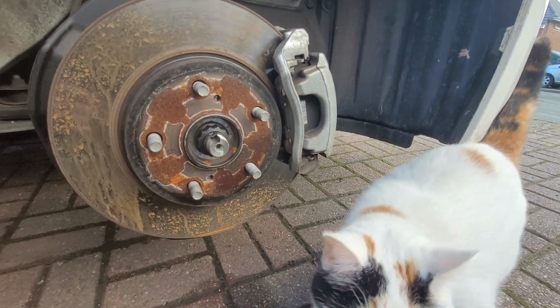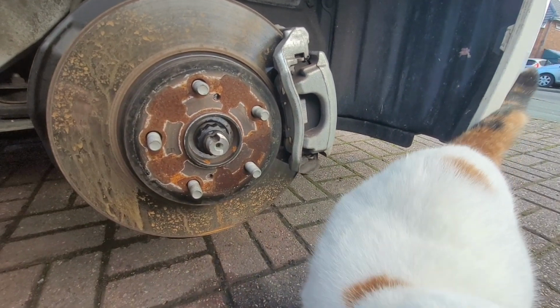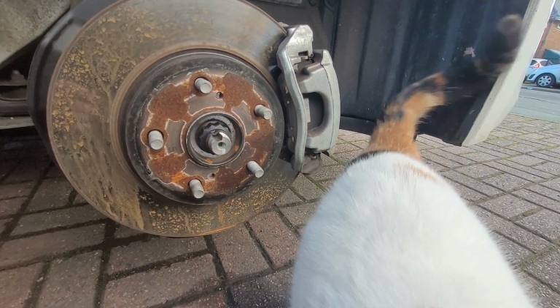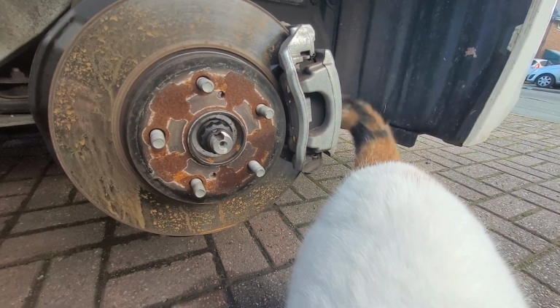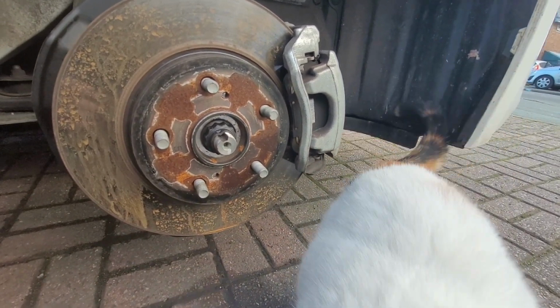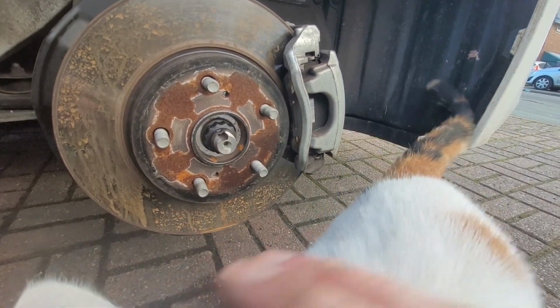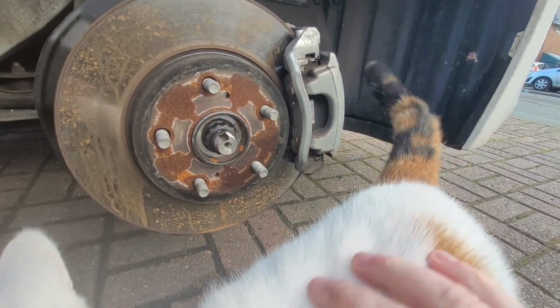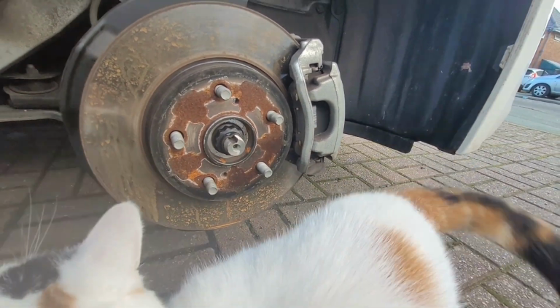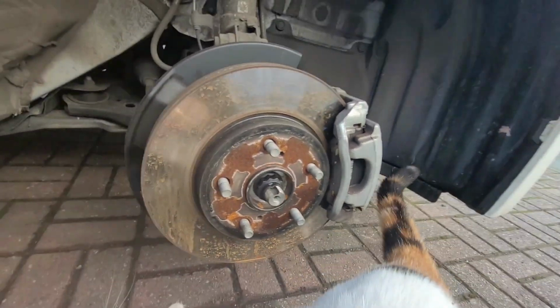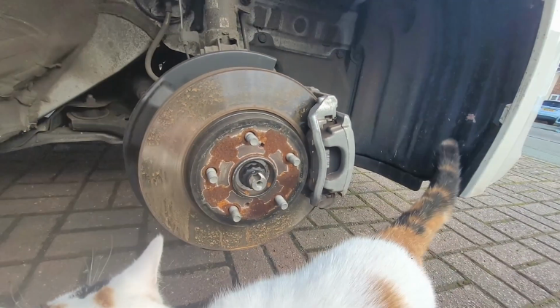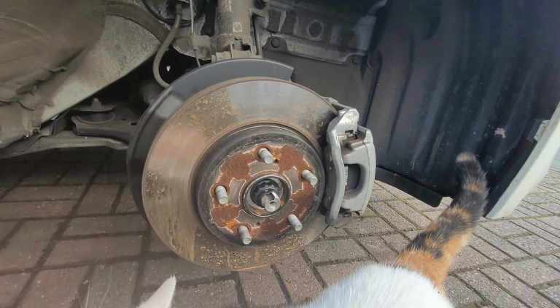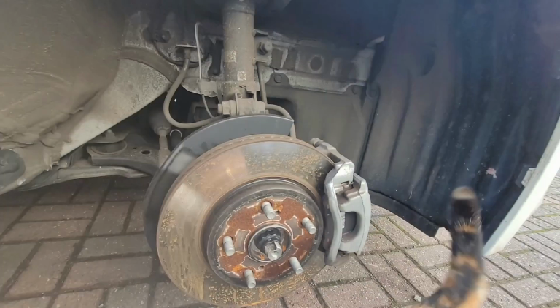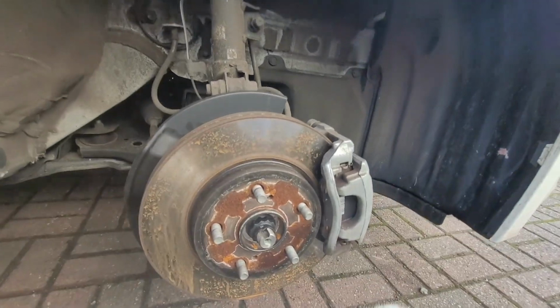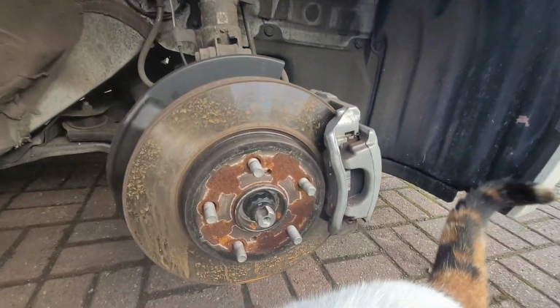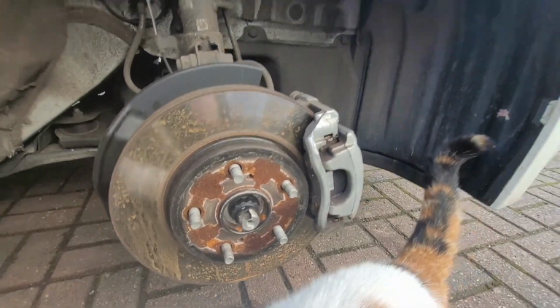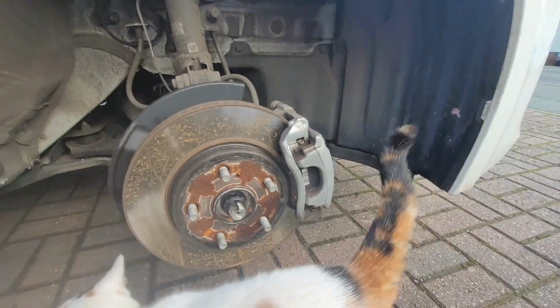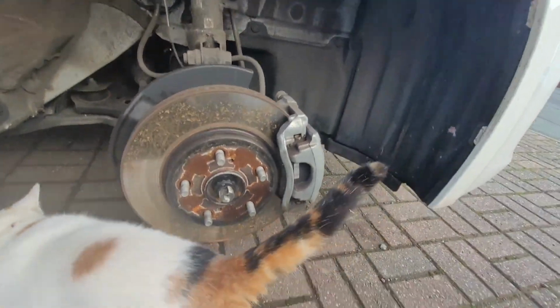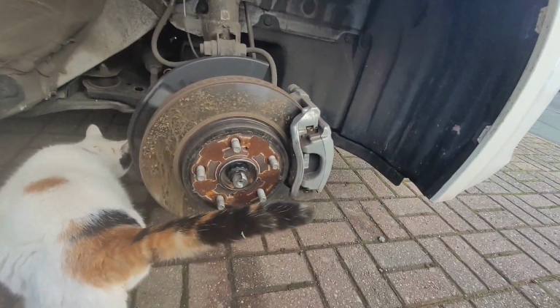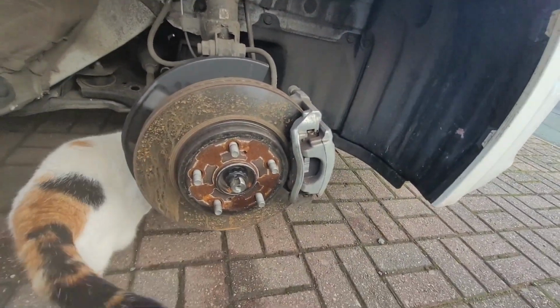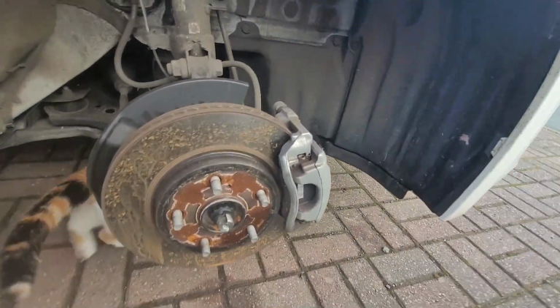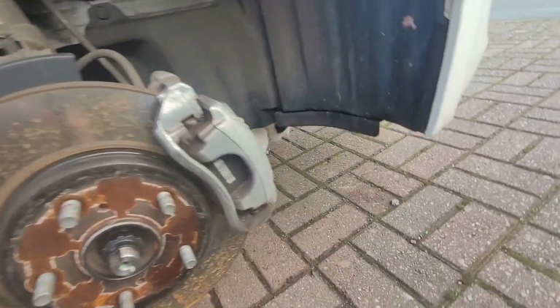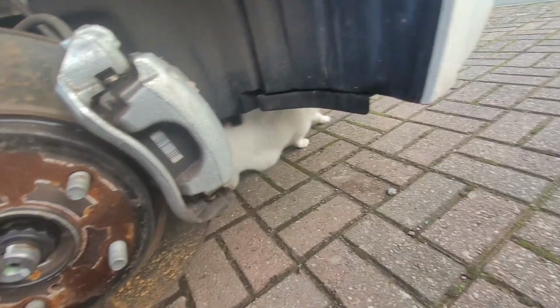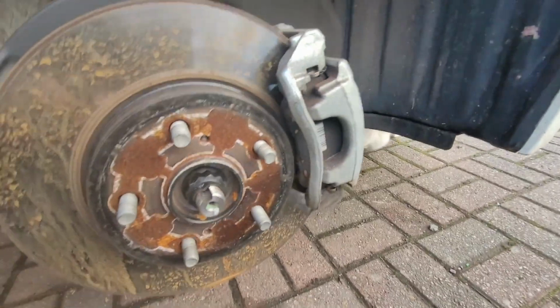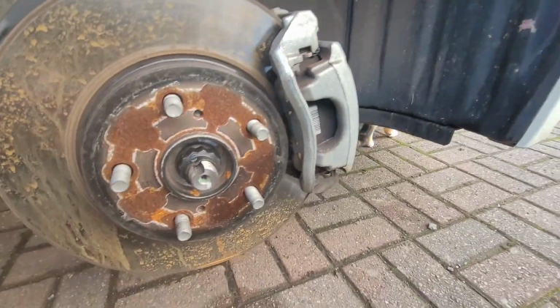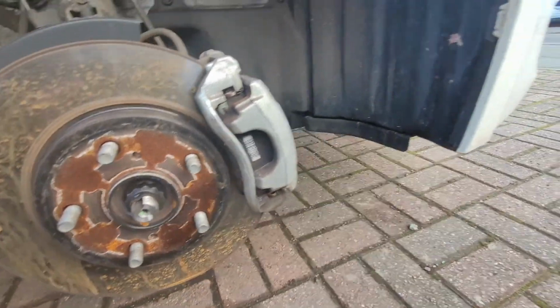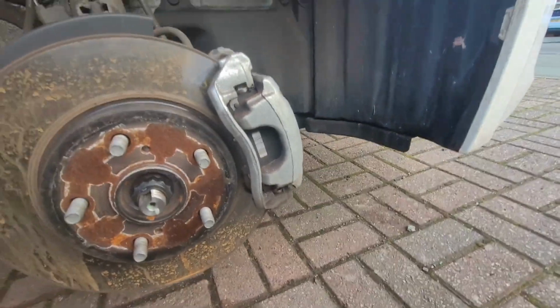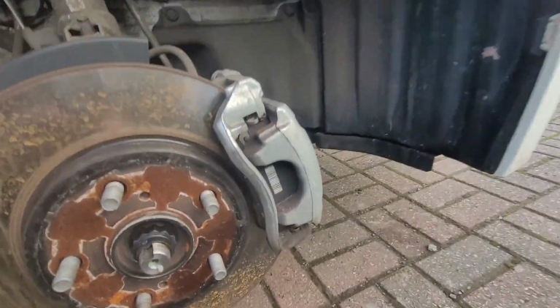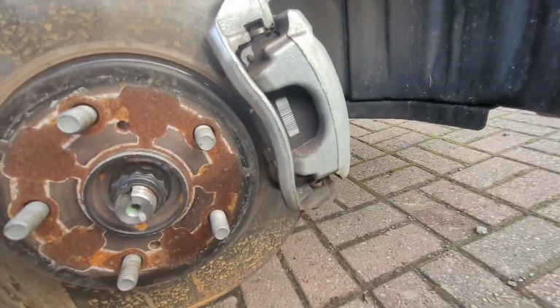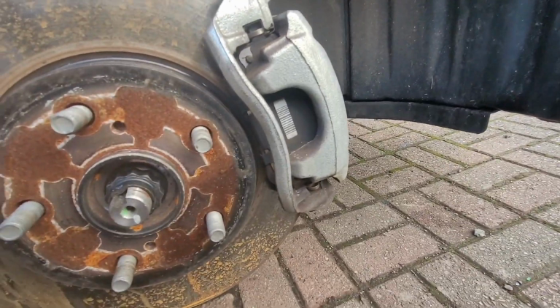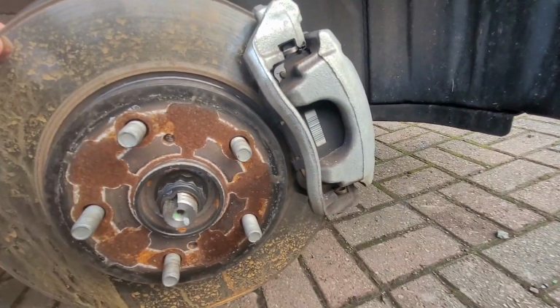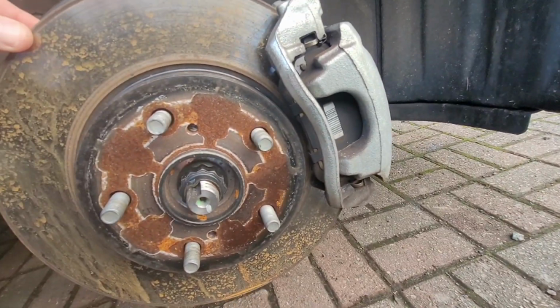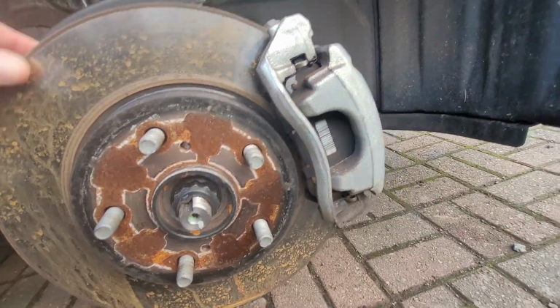Here comes Astrid the cat. Hi Astrid, you're a YouTube star now. Come on, shift your bum. Giving it a bit of an inspection there. So the brake disc is part of the braking system.